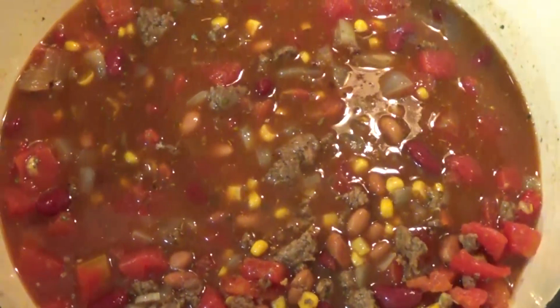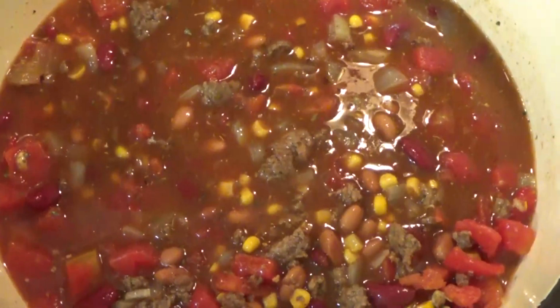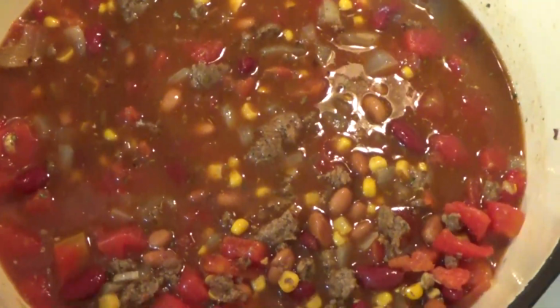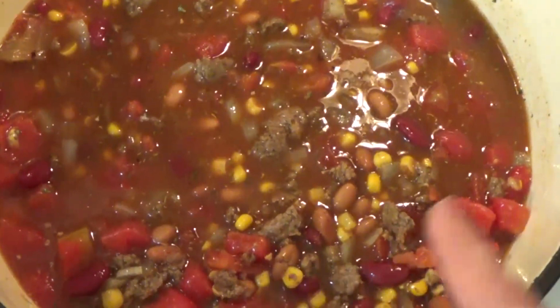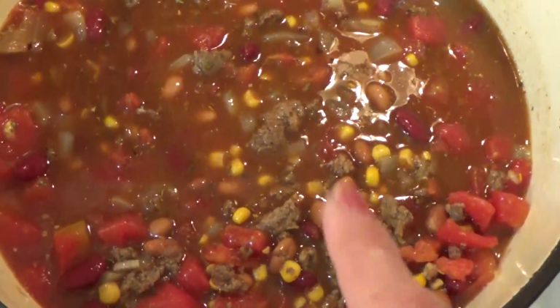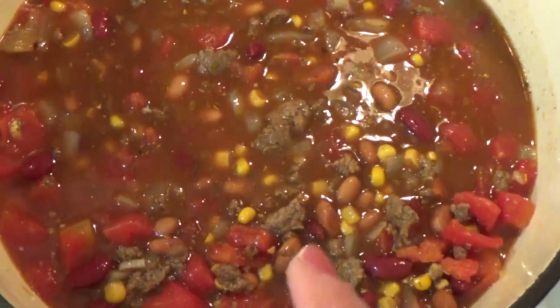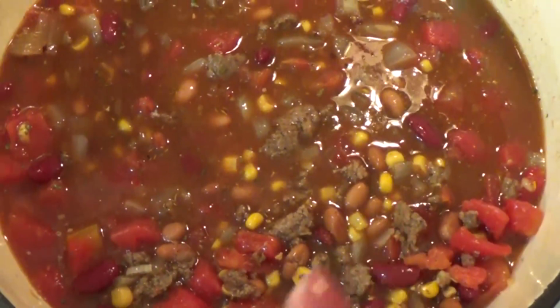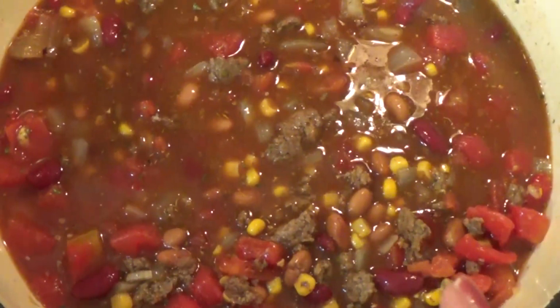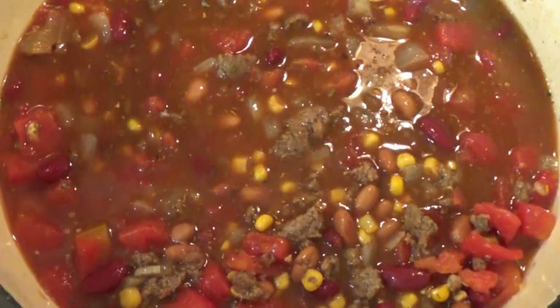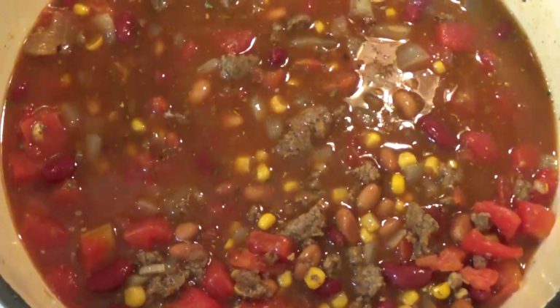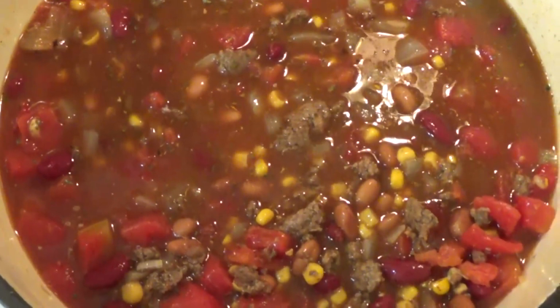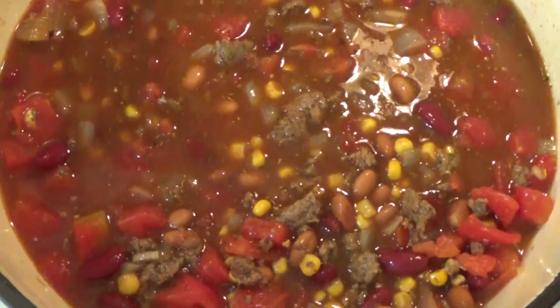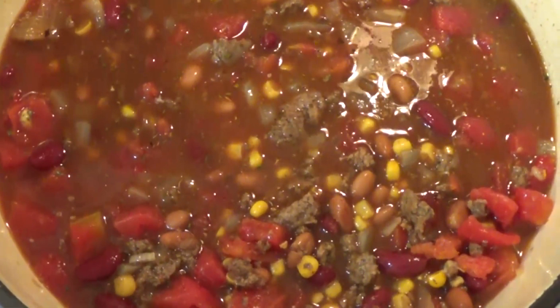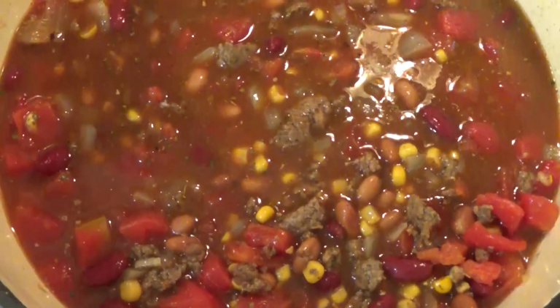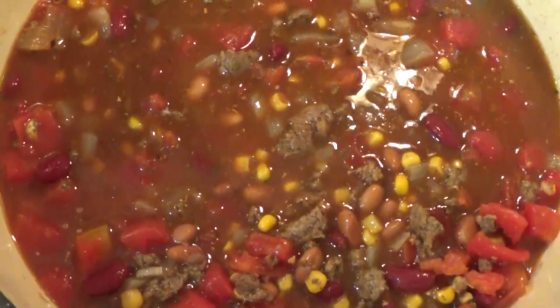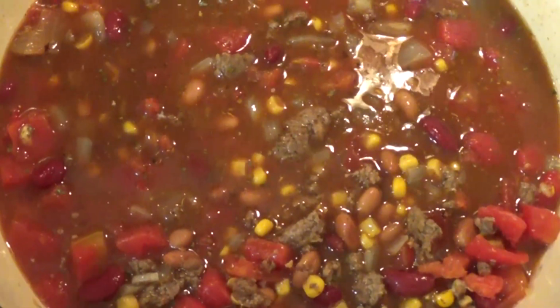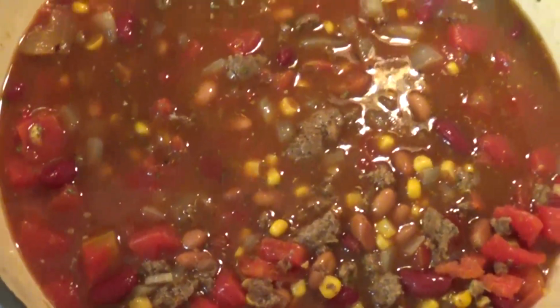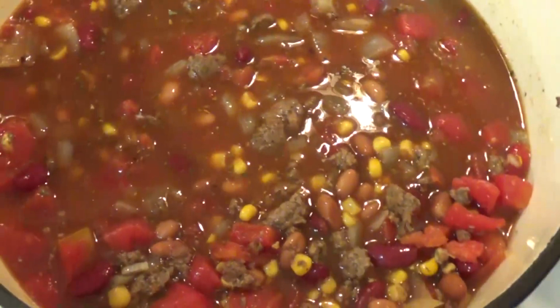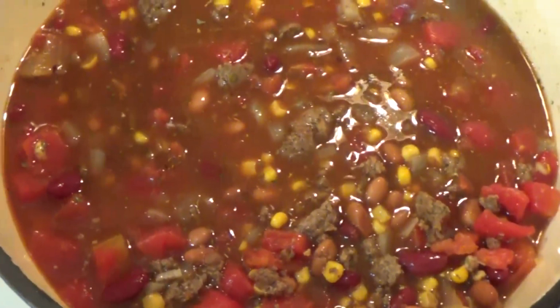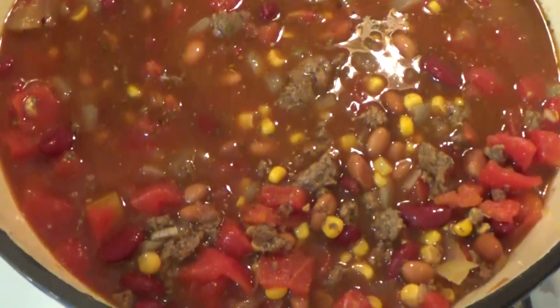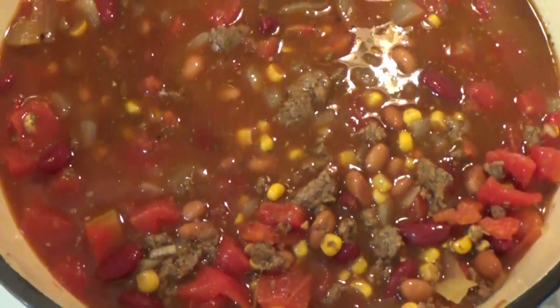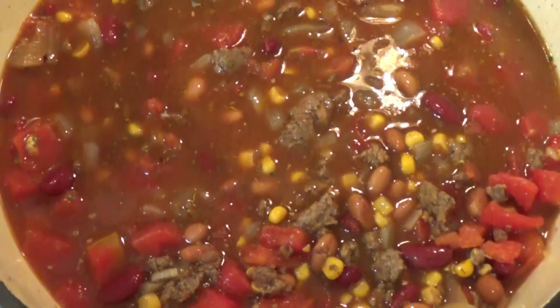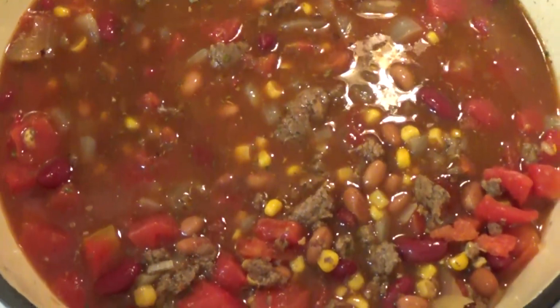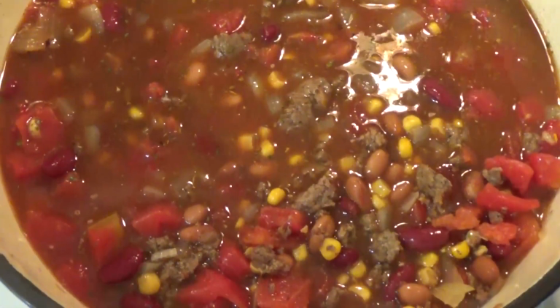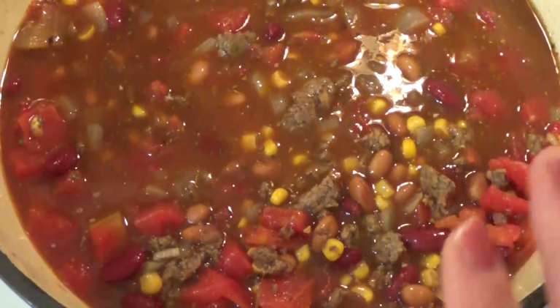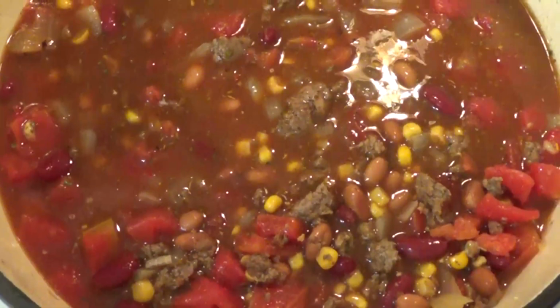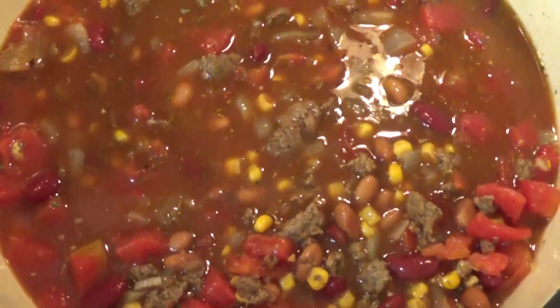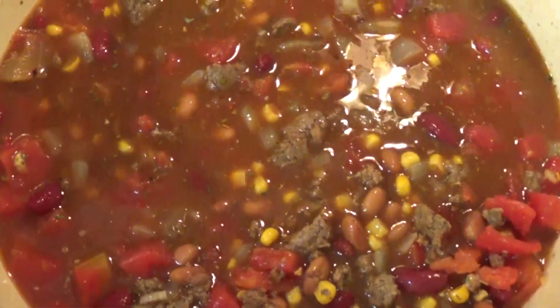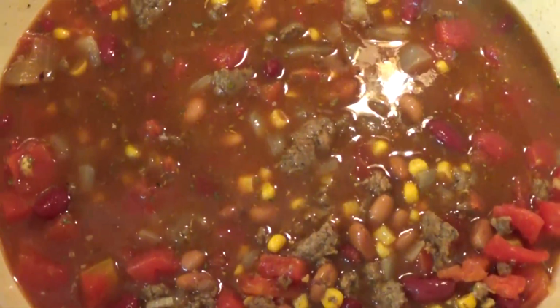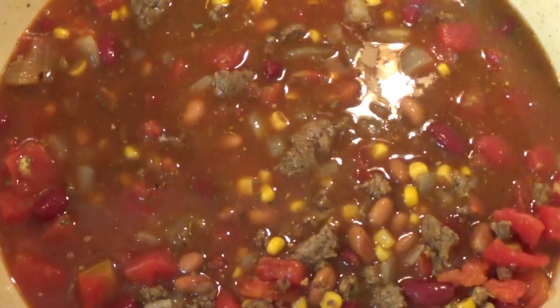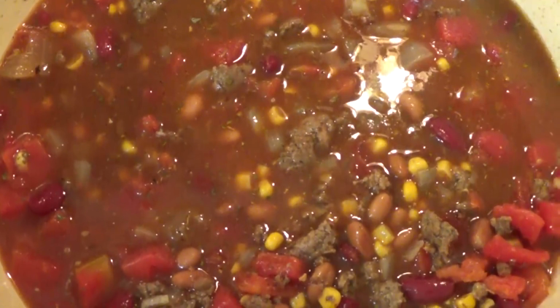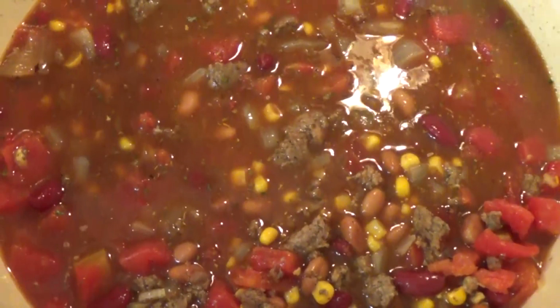Technically all of these things are cooked — the meat is cooked and the onions are cooked — so you could actually serve it right now if you wanted to. But I'm going to go ahead and let this cook for about an hour, it will reduce a little bit, and then we will eat it.